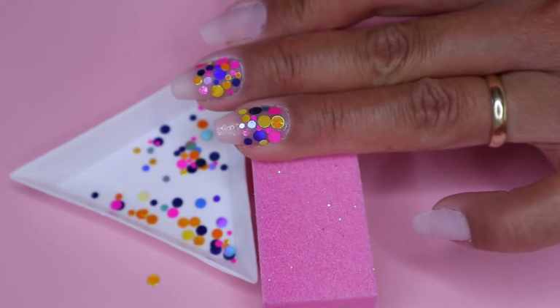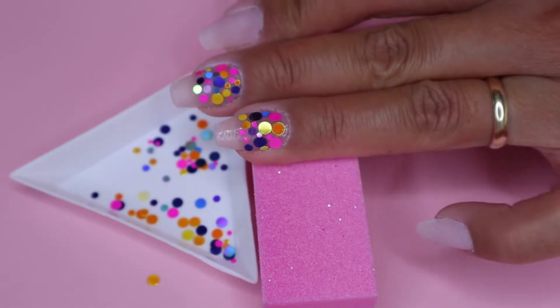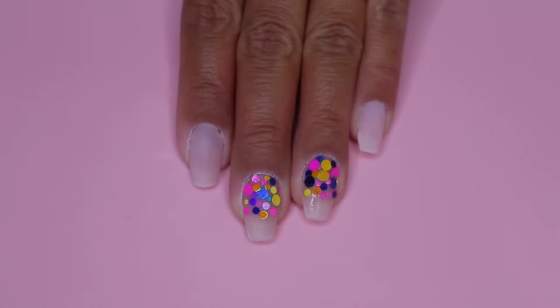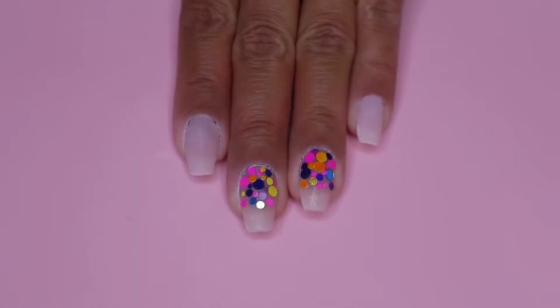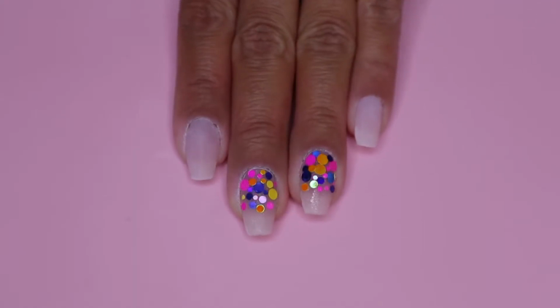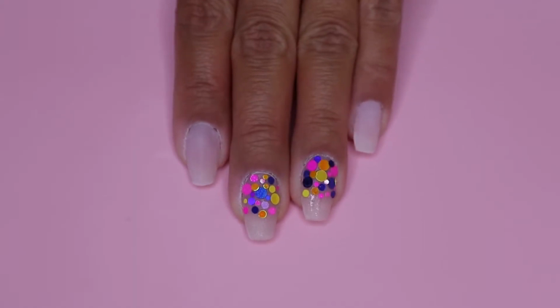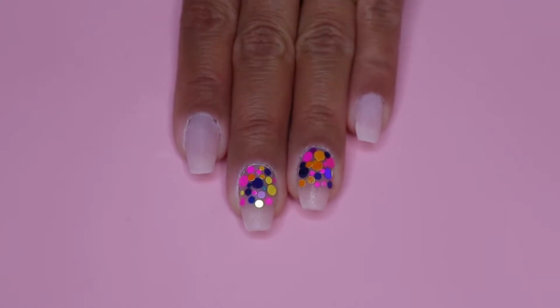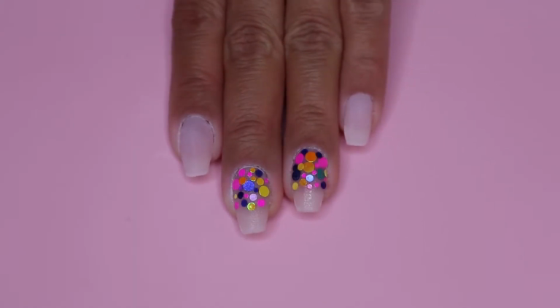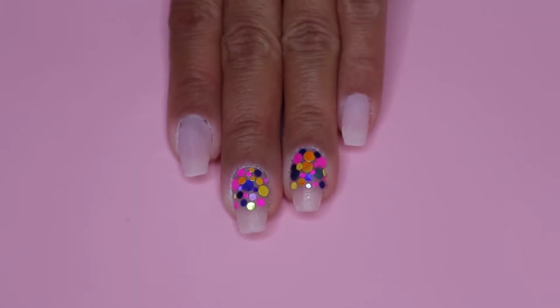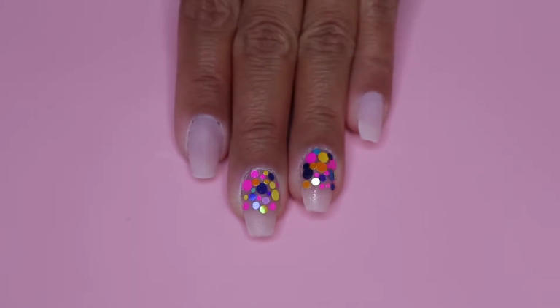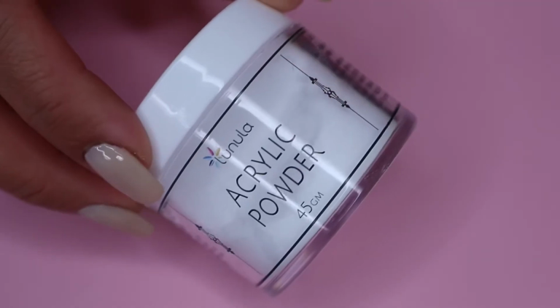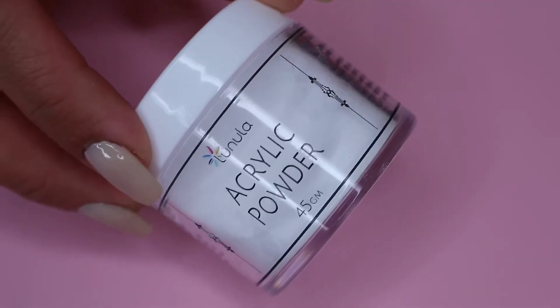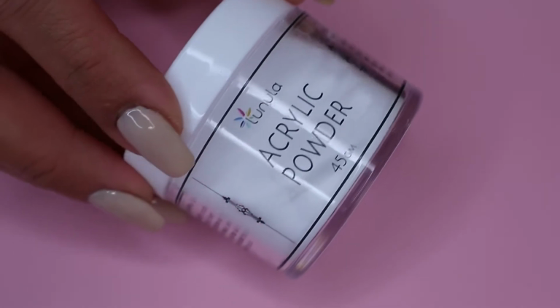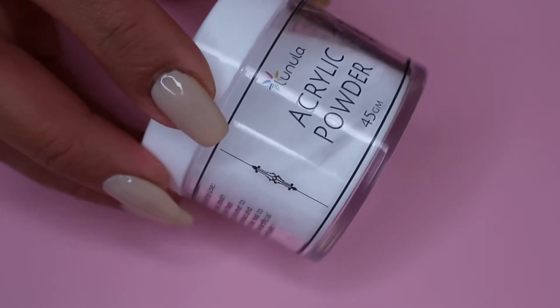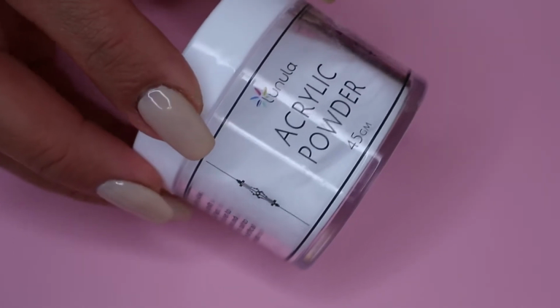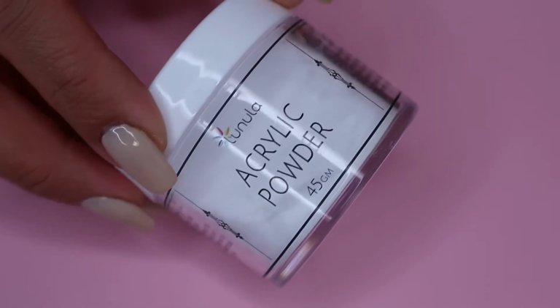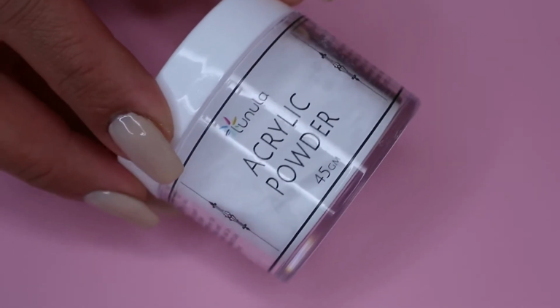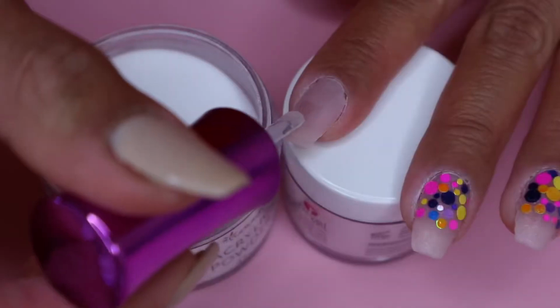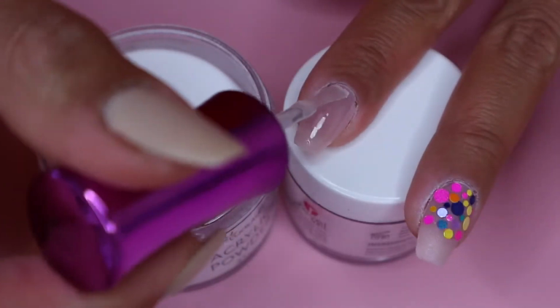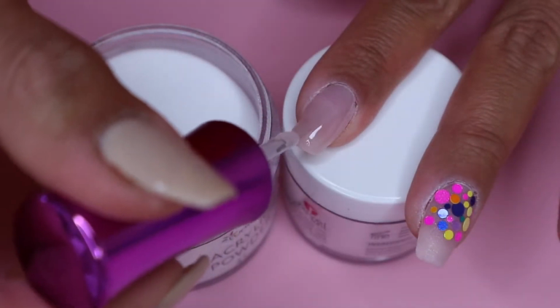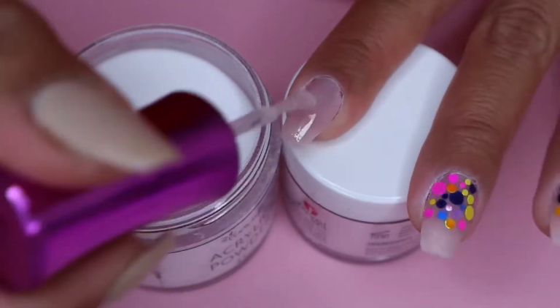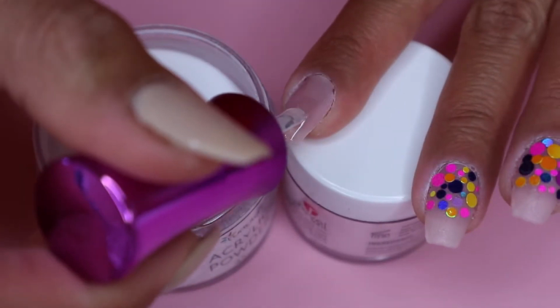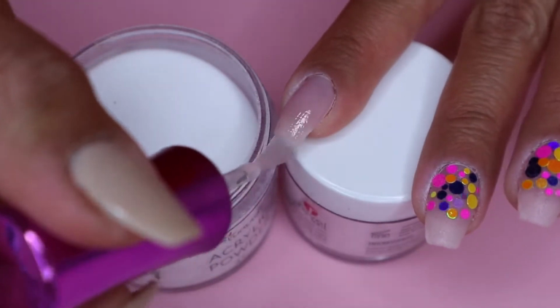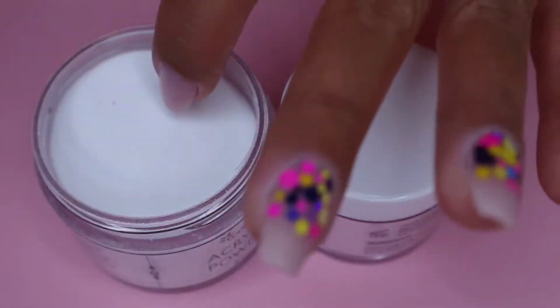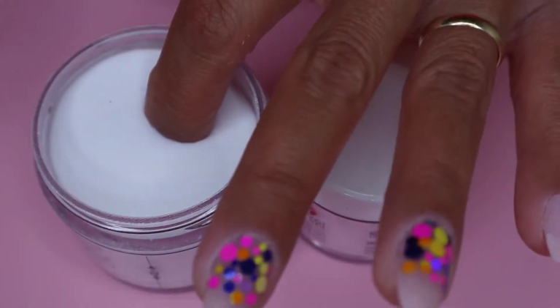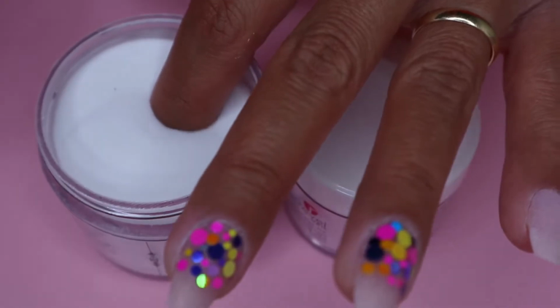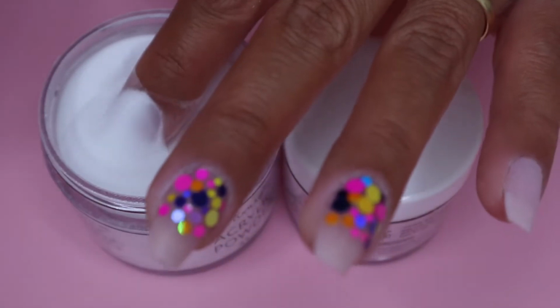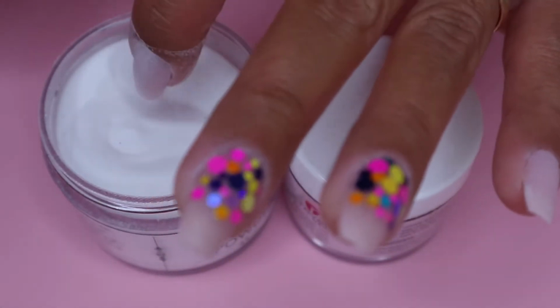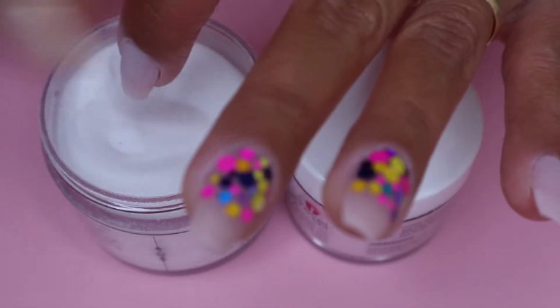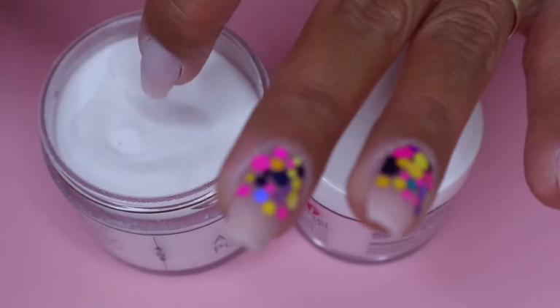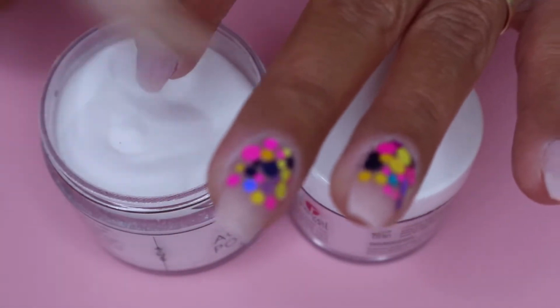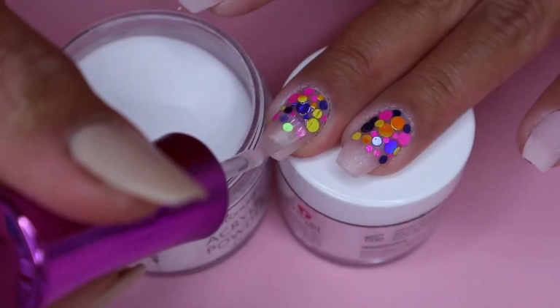So then once I'm happy with the placement of my chunky glitter, I move on to my clear powder. I highly recommend you clear encapsulate your nails. It's very important, especially when you have chunky glitters on your nails.